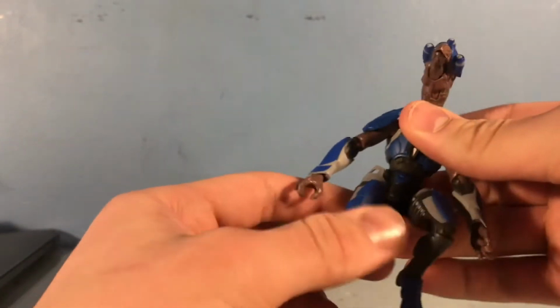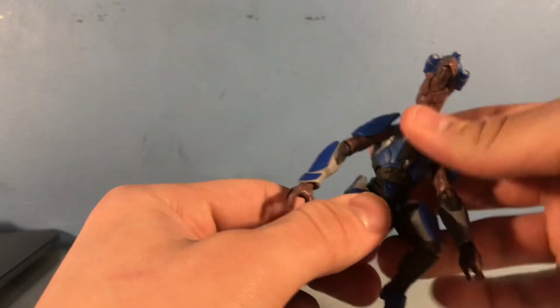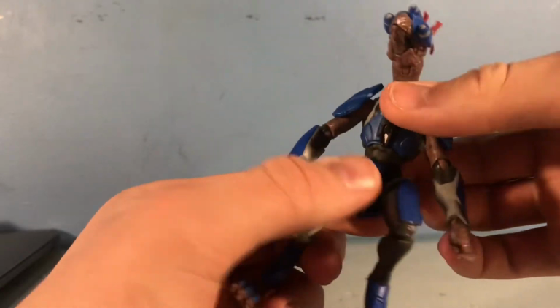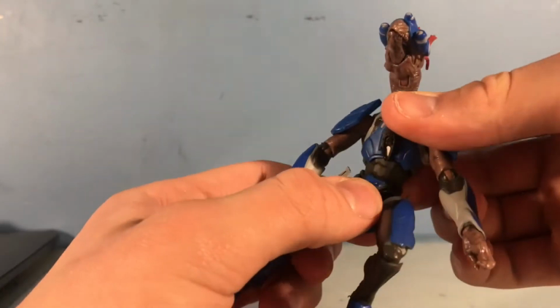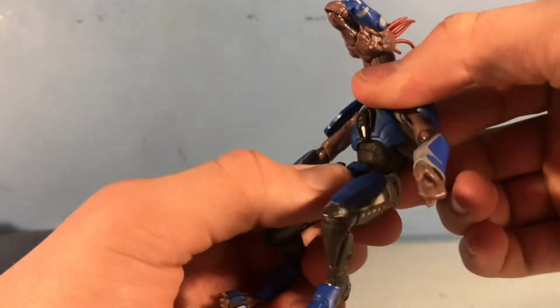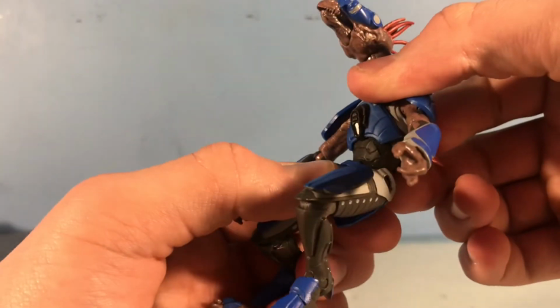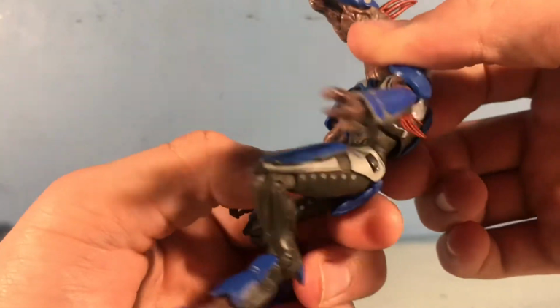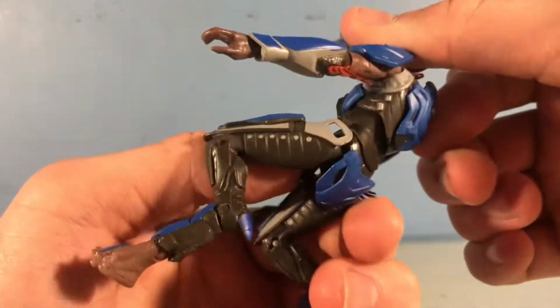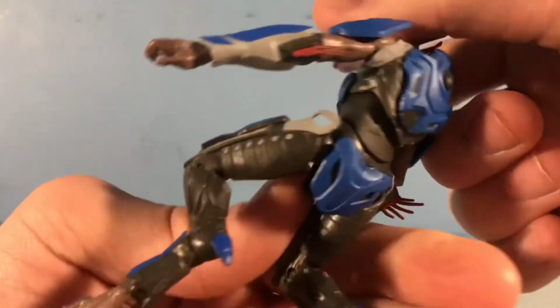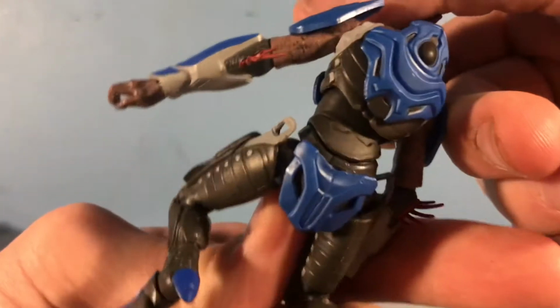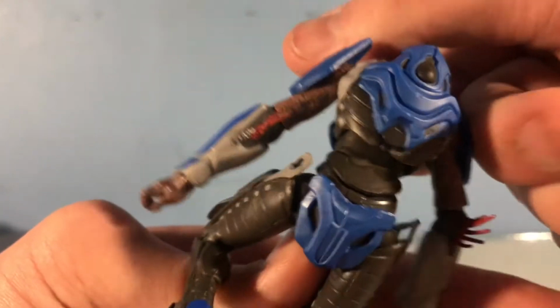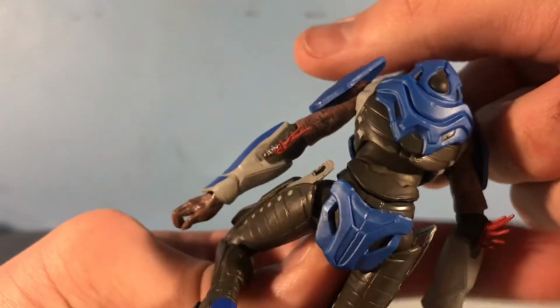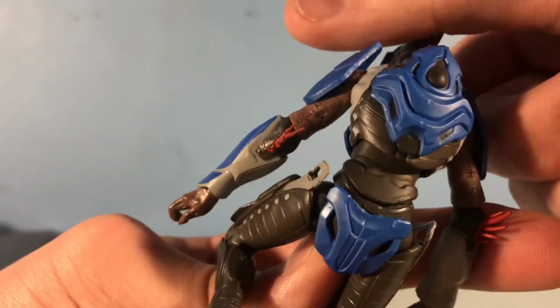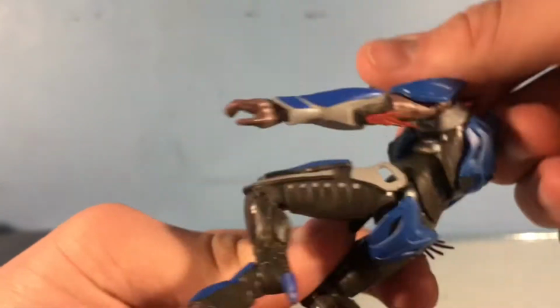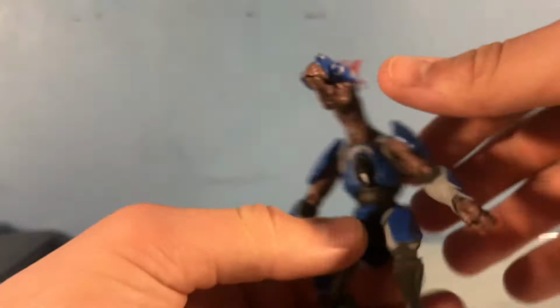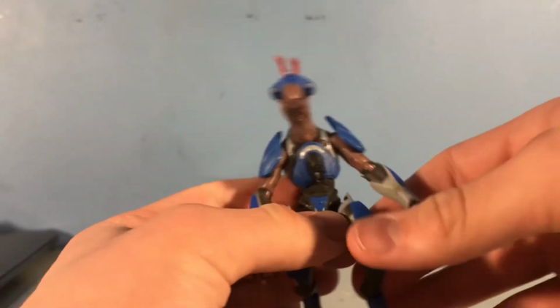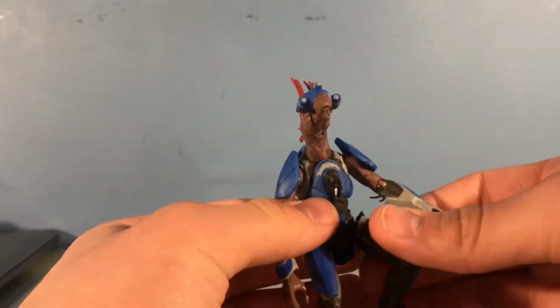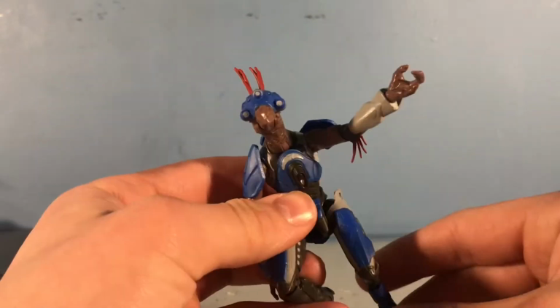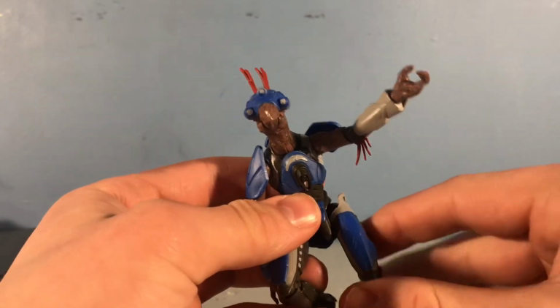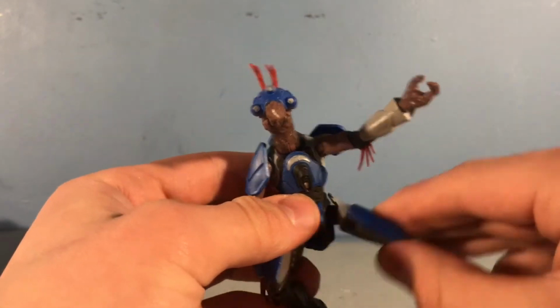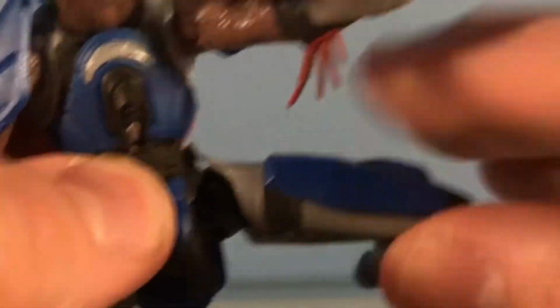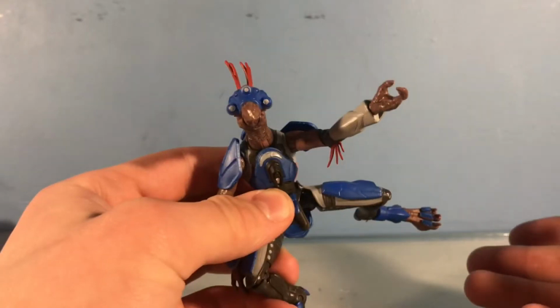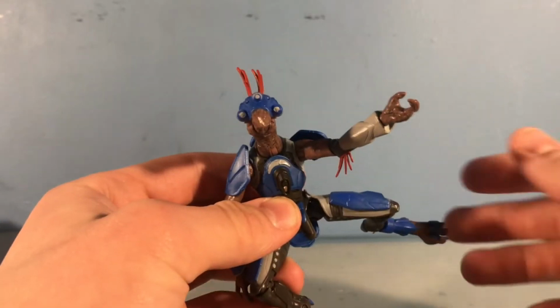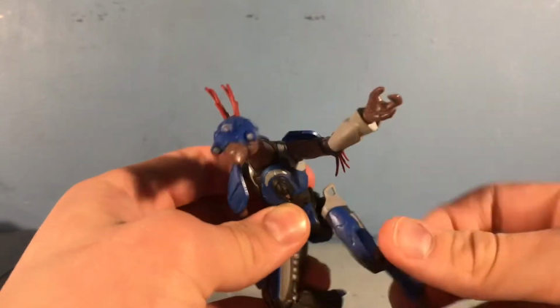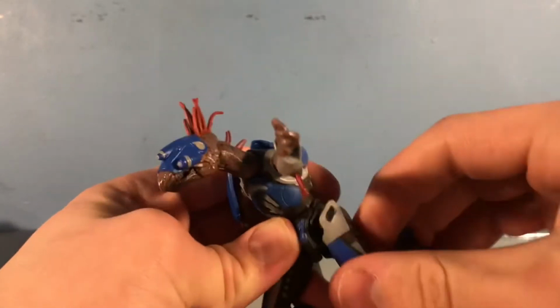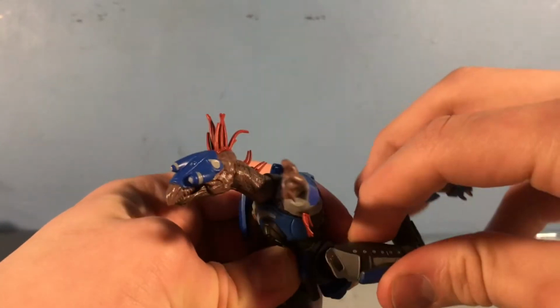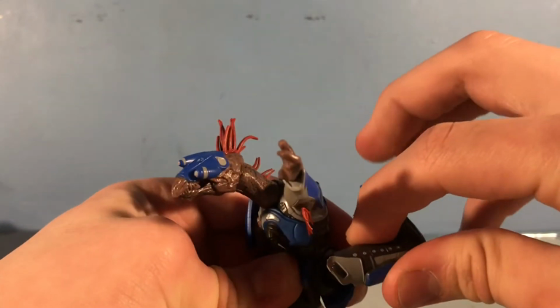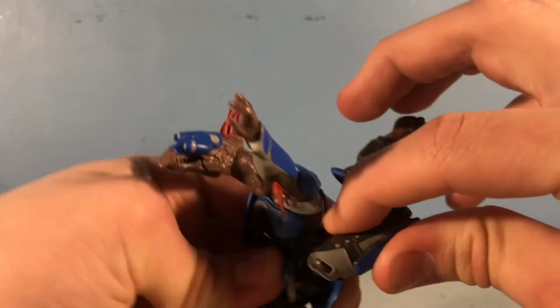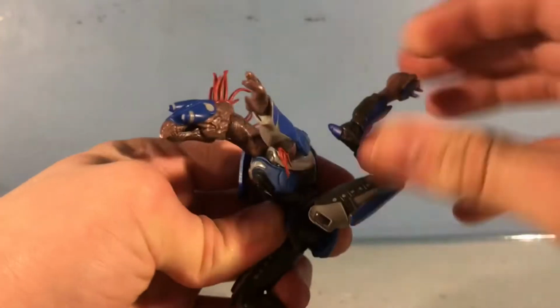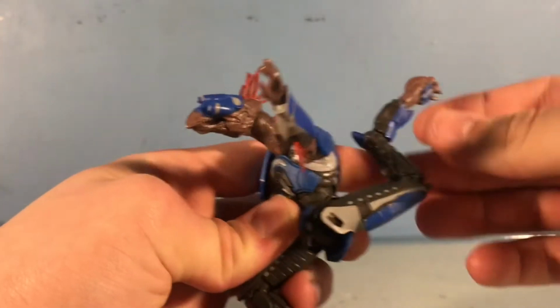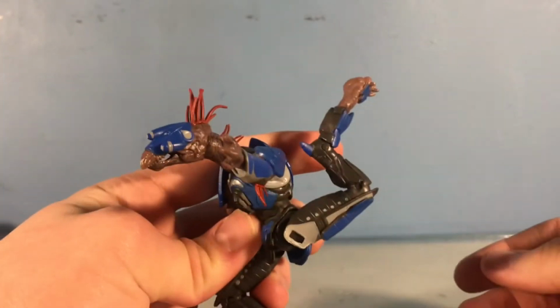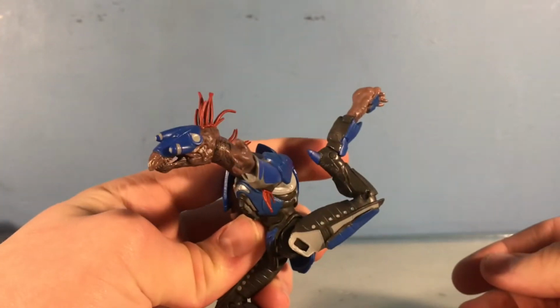His upper body can swivel — not quite 360 — it can go up and down and has some tilts like a ball joint. There is no lower body that I have found, because there is none, so you're never gonna find any.